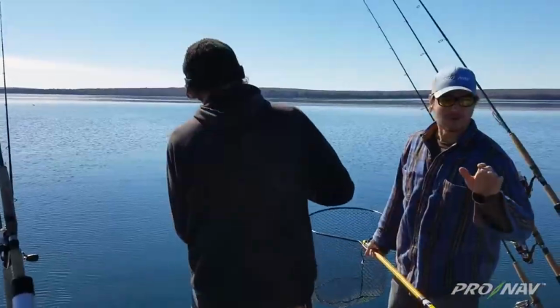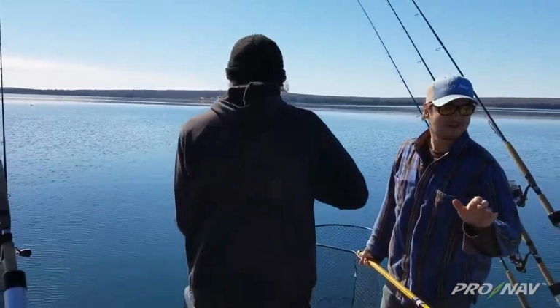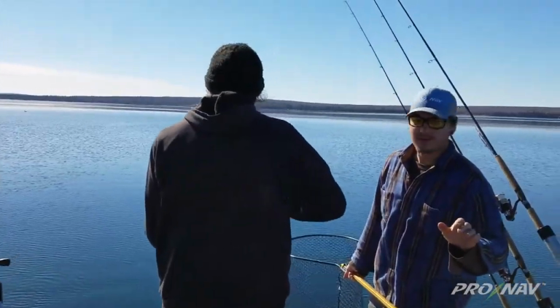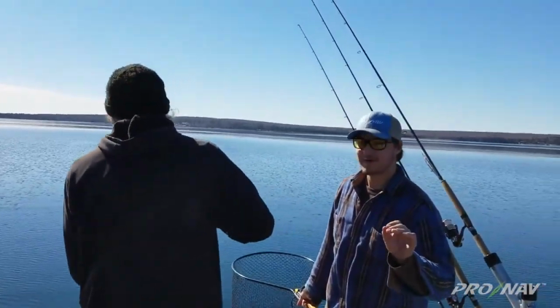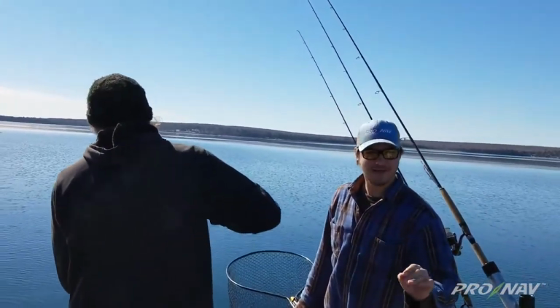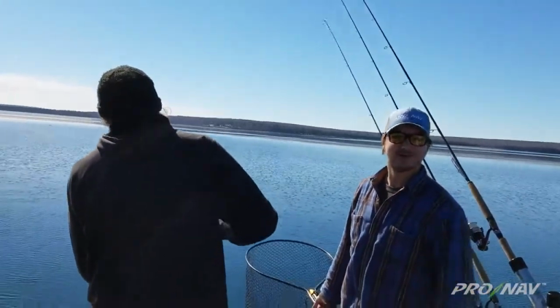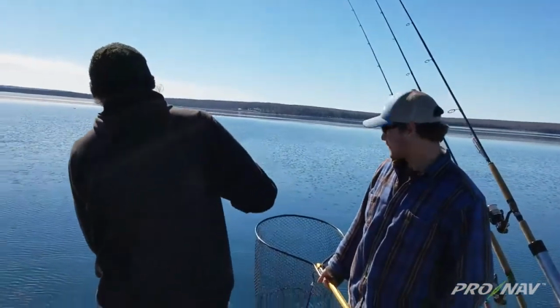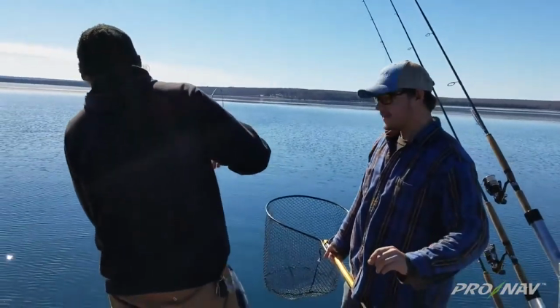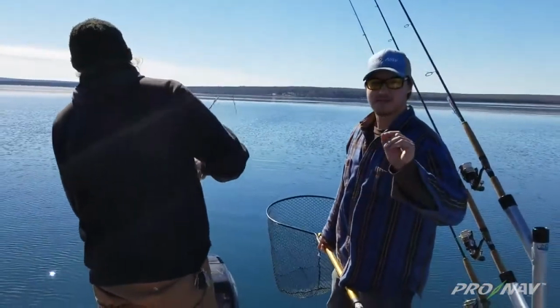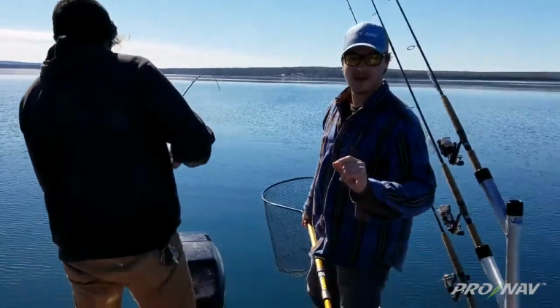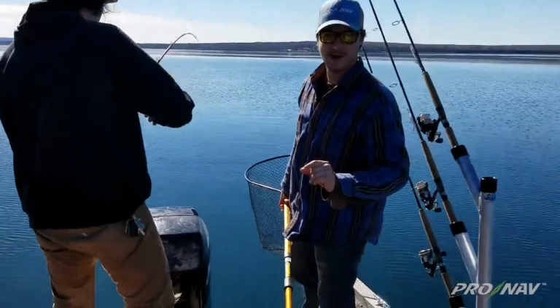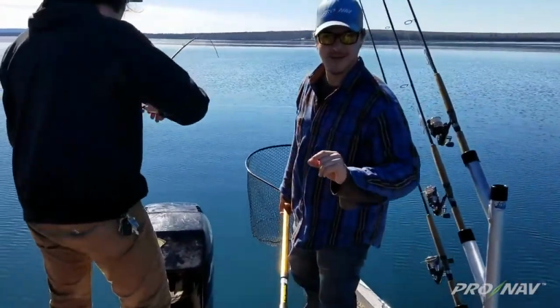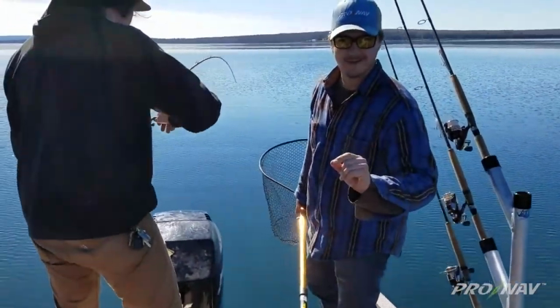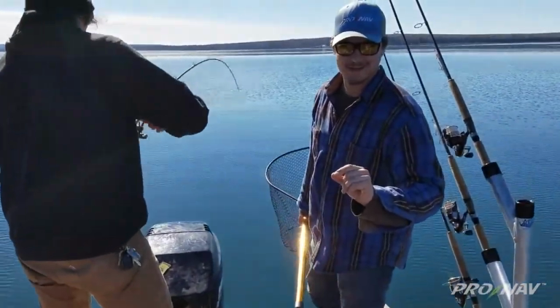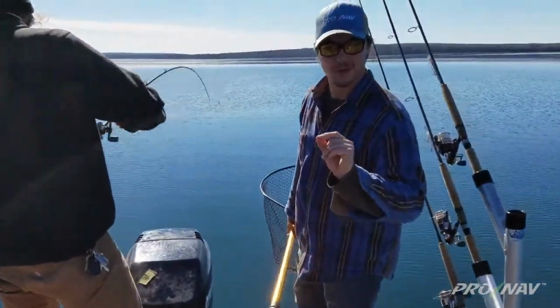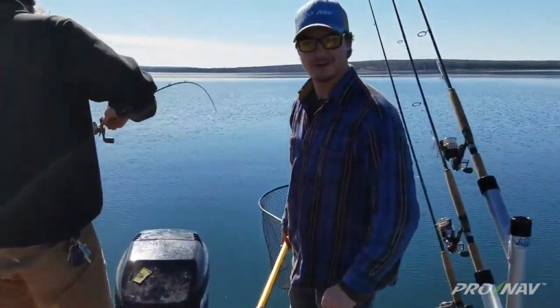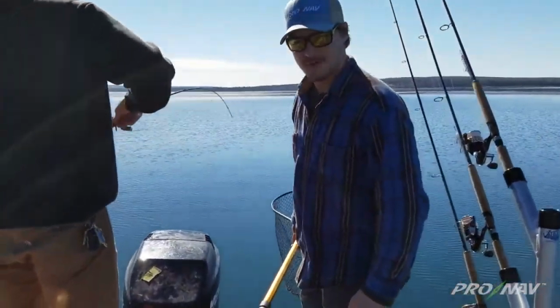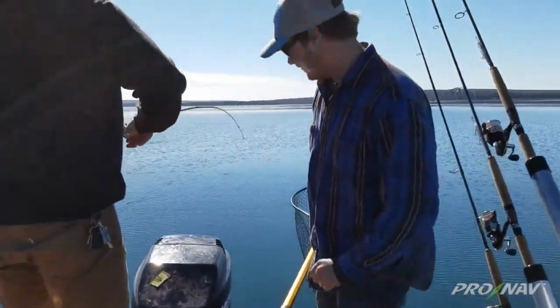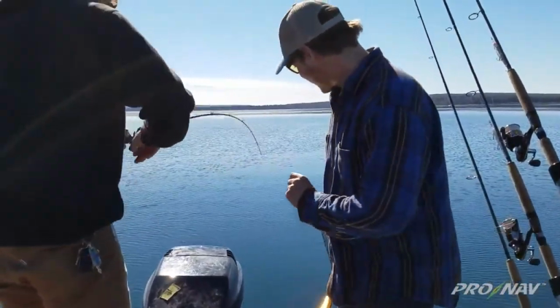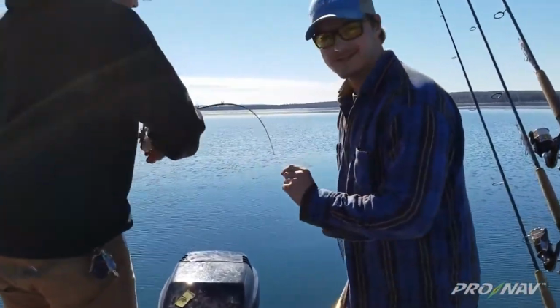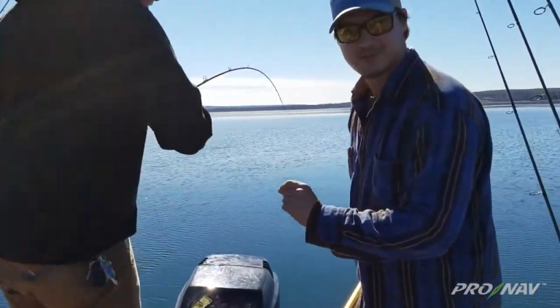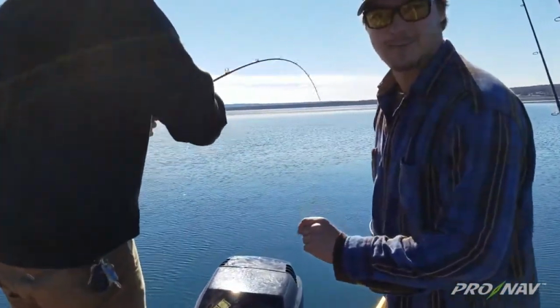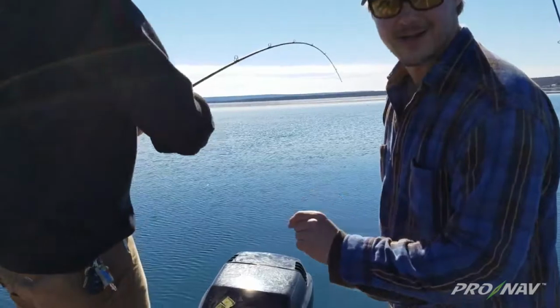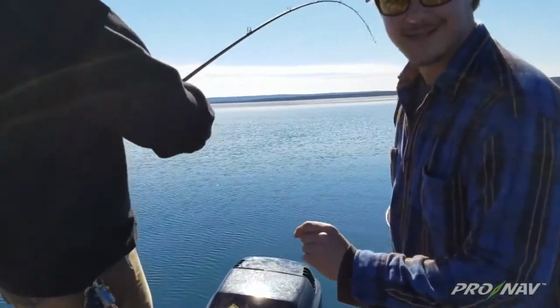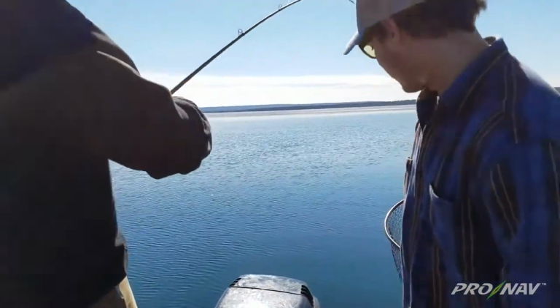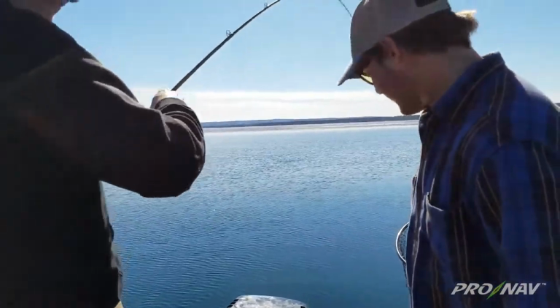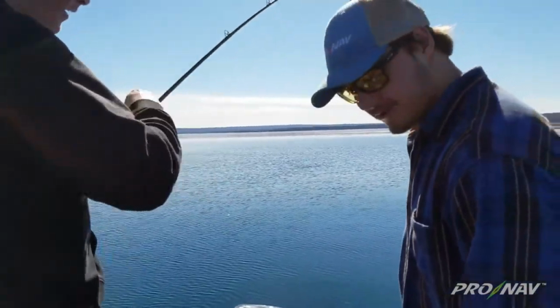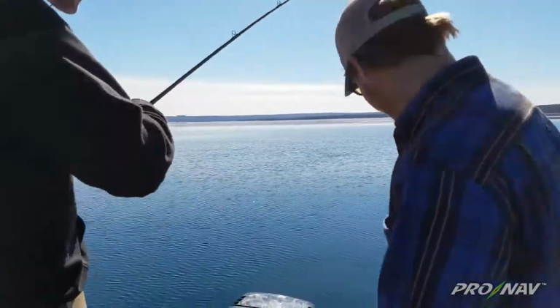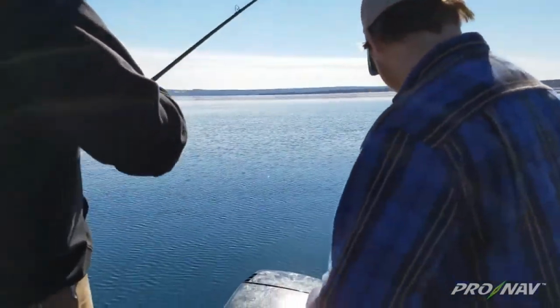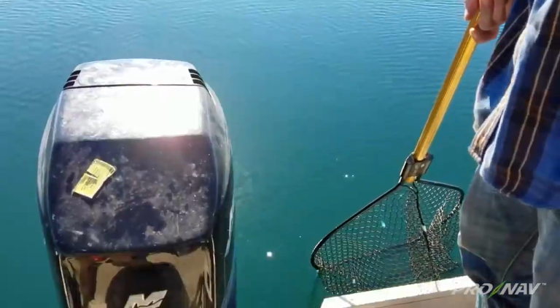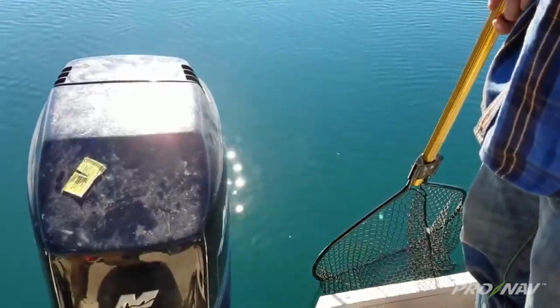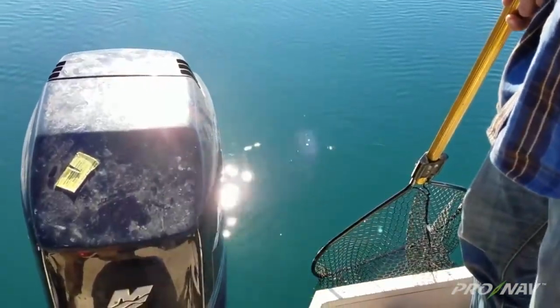We're out in Keweenaw Bay, in the middle of Lake Superior, using the Cronab Angler to anchor us. We're in 200 feet of water and Hayden's just hooked up on a nice lake trout. Let's see what we got here — he's sitting kind of heavy.